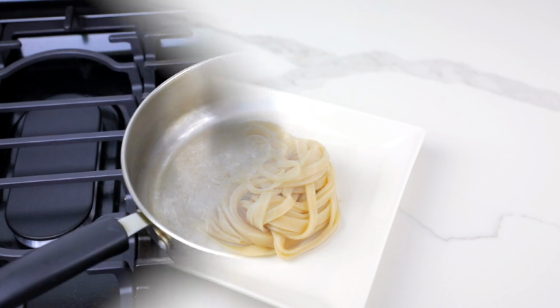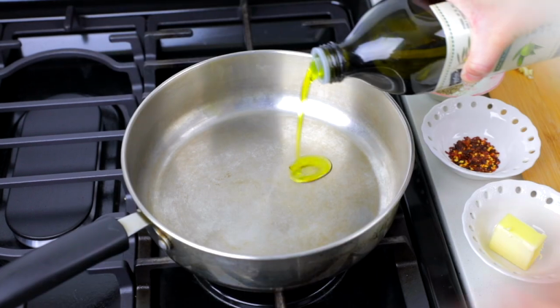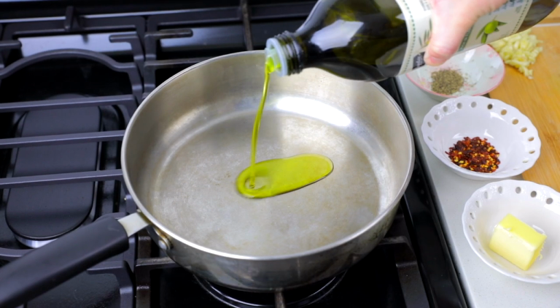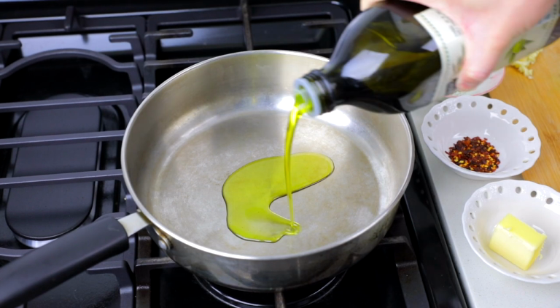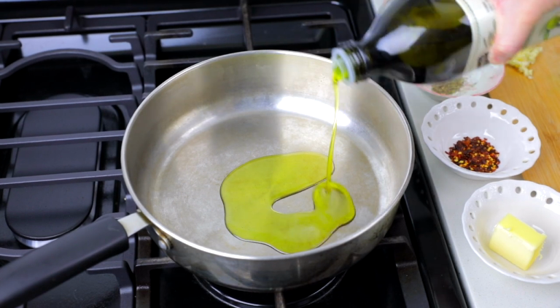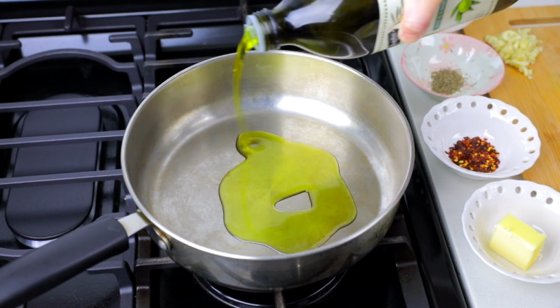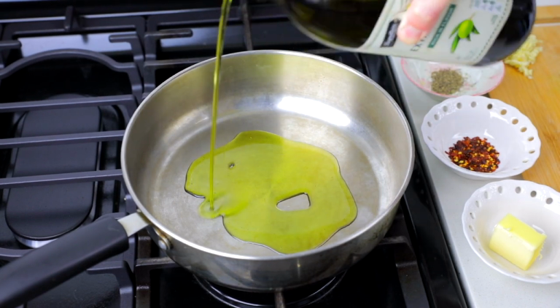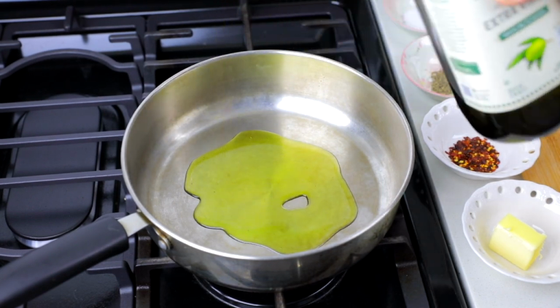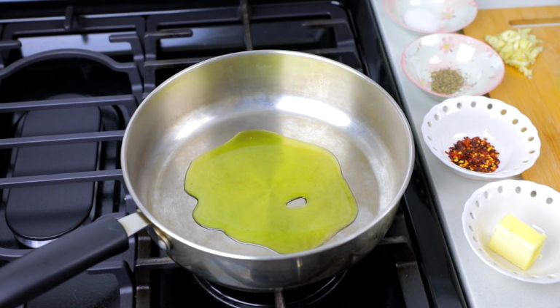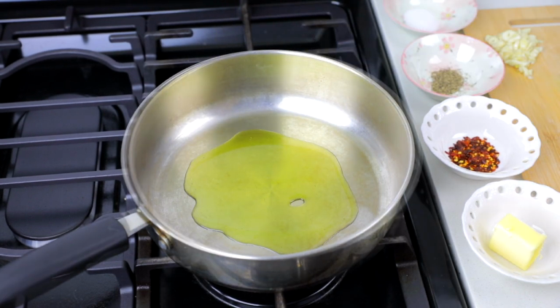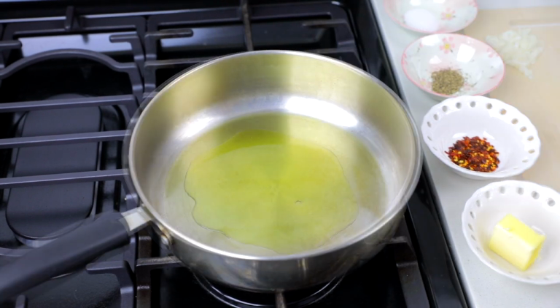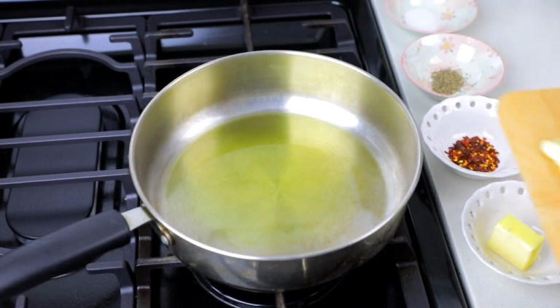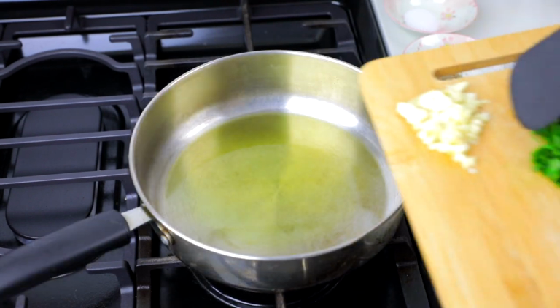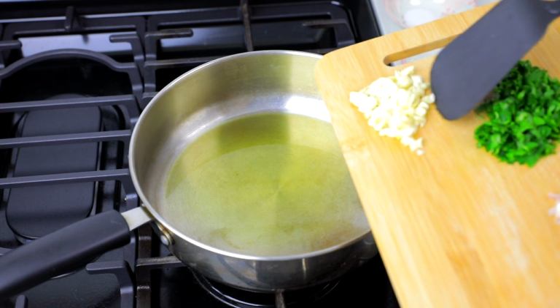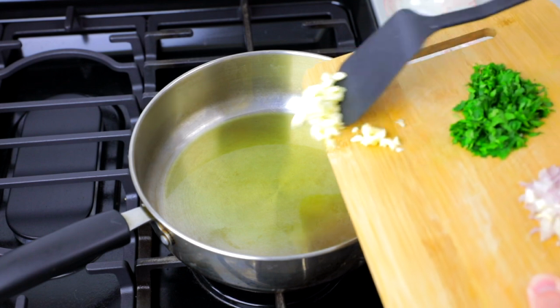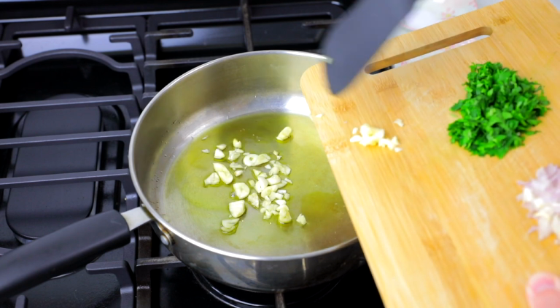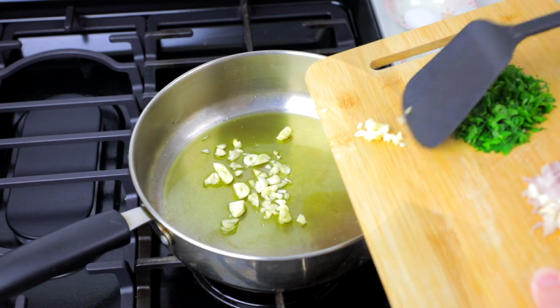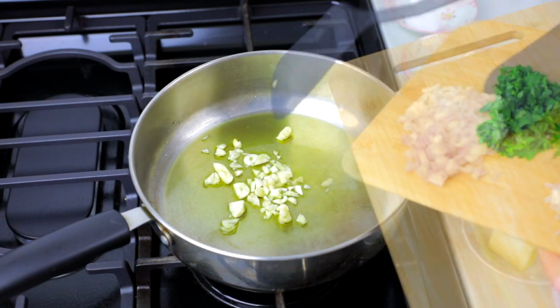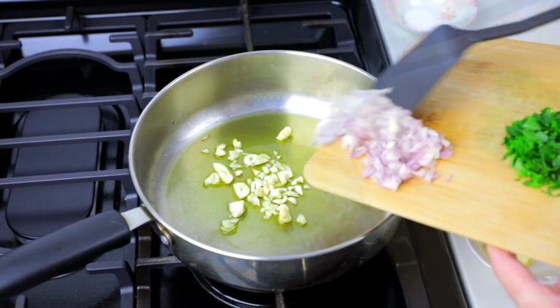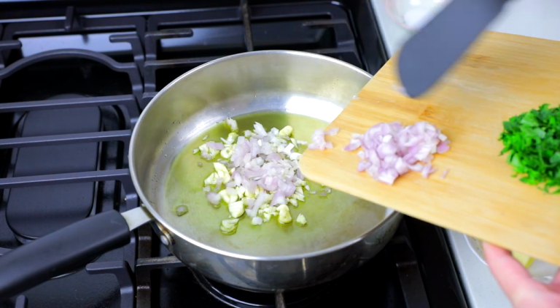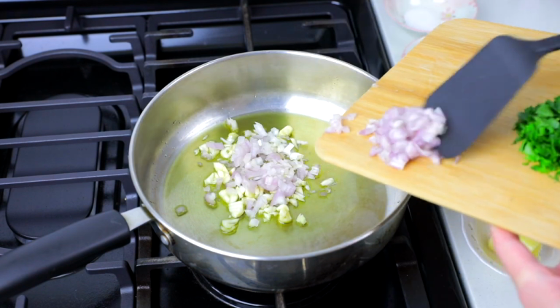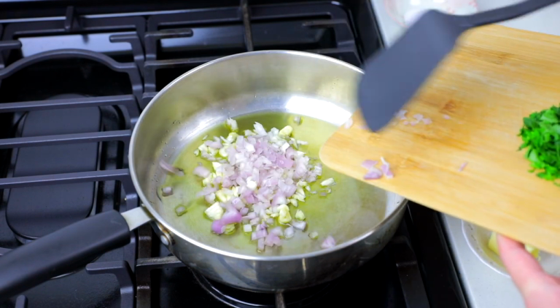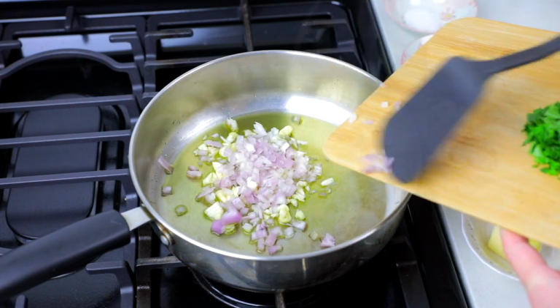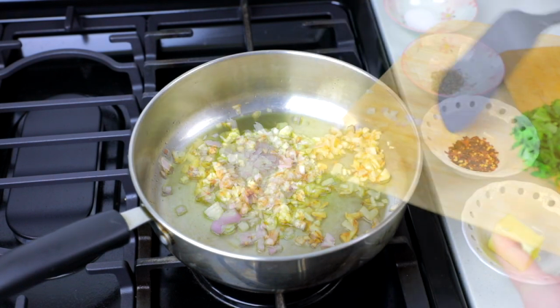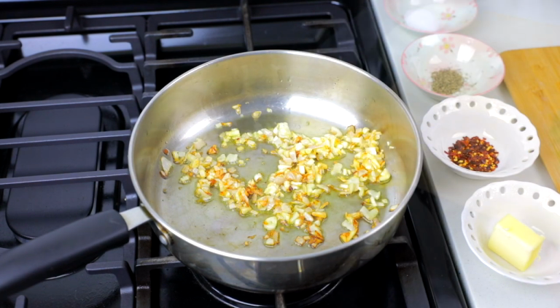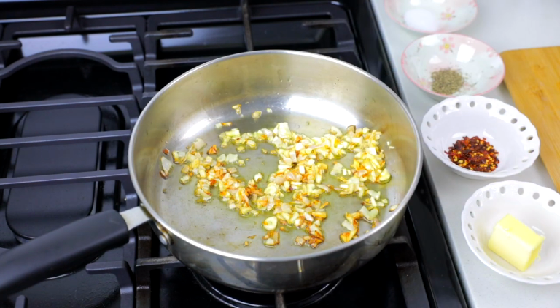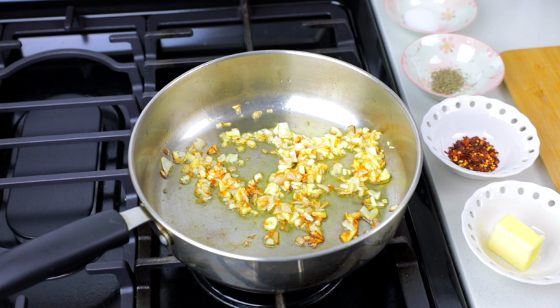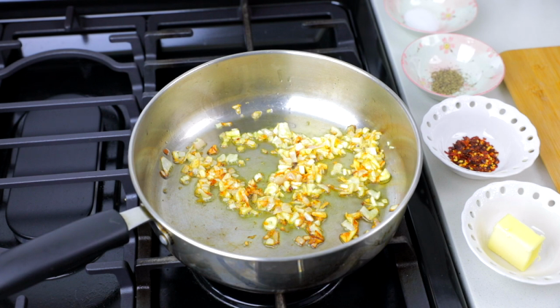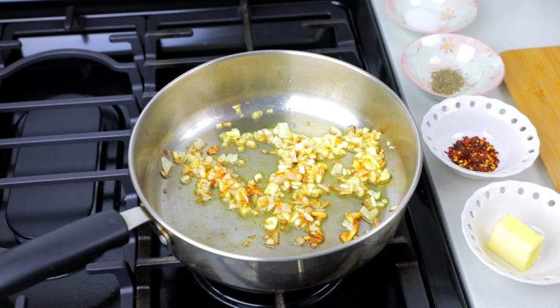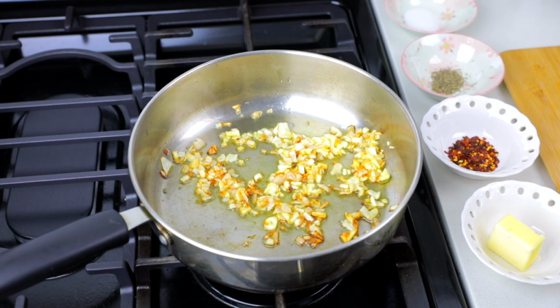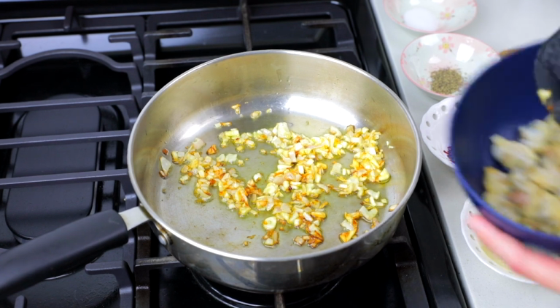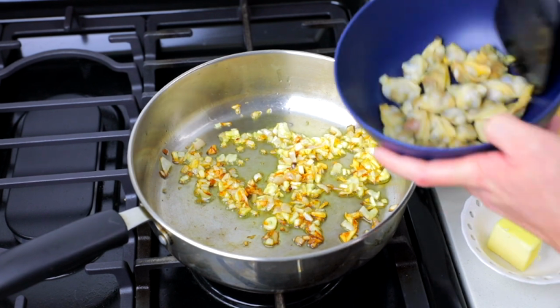Start your seafood by heating up two tablespoons of olive oil in a pan. Add five cloves of chopped garlic and one diced shallot. Let your garlic and shallots brown on medium heat.